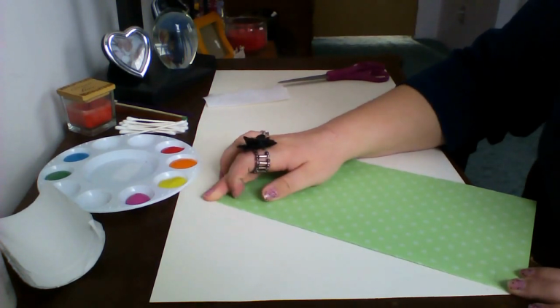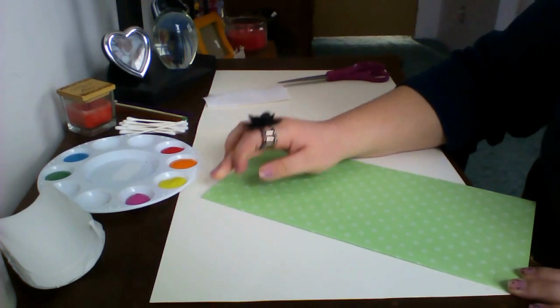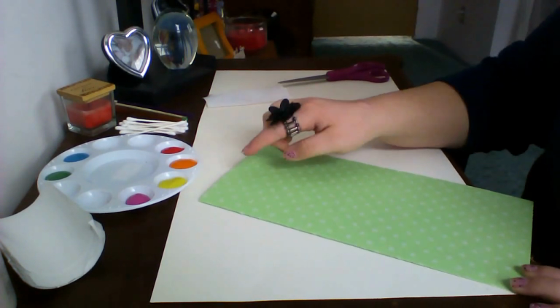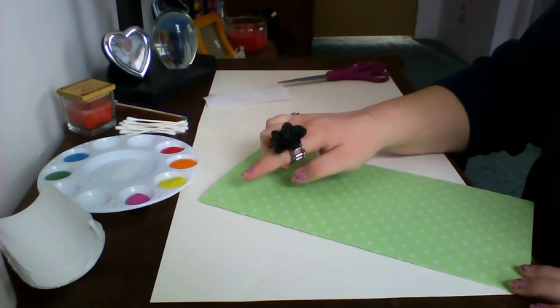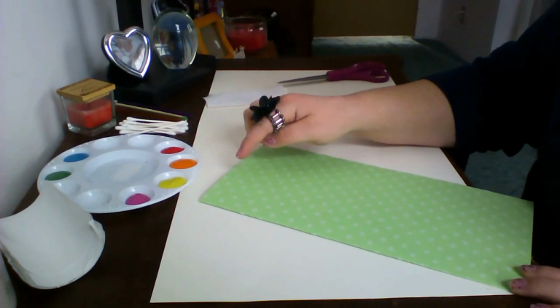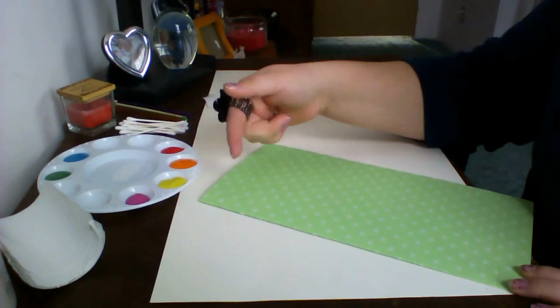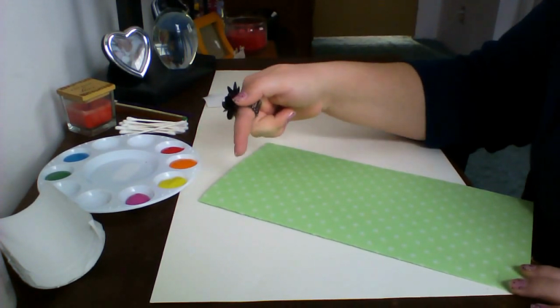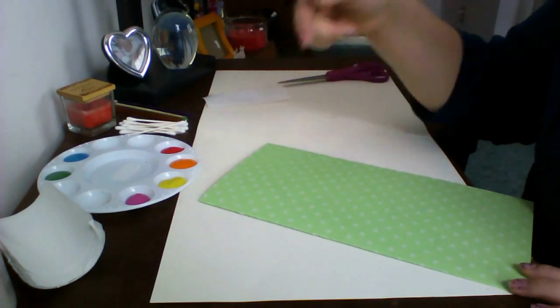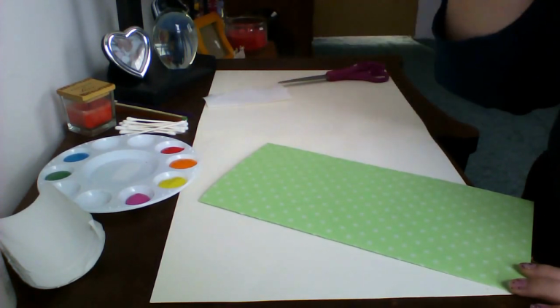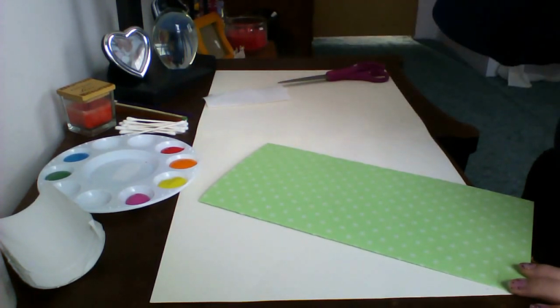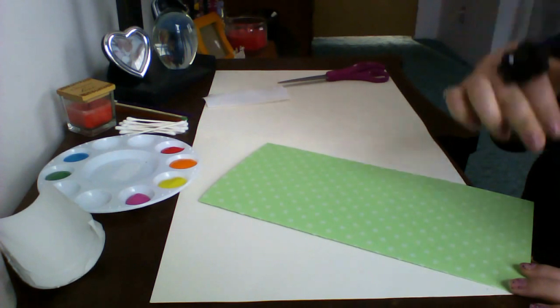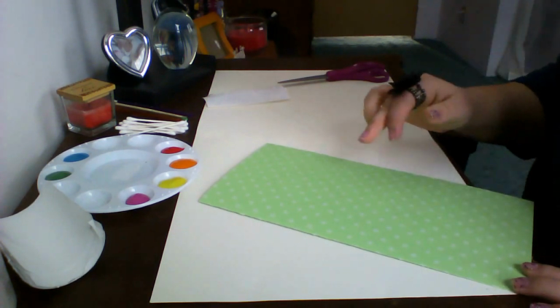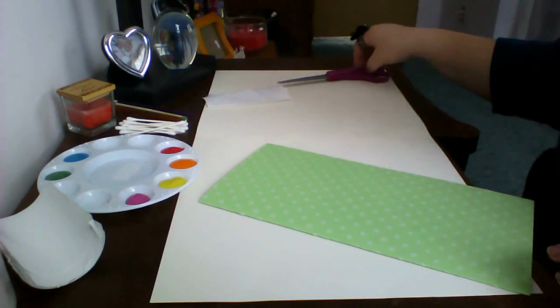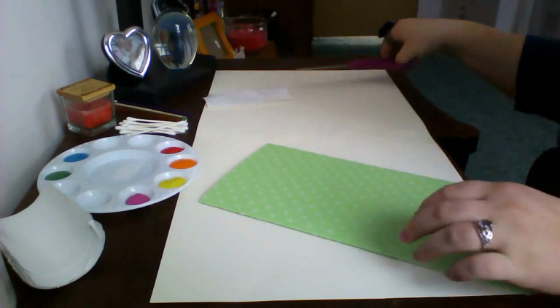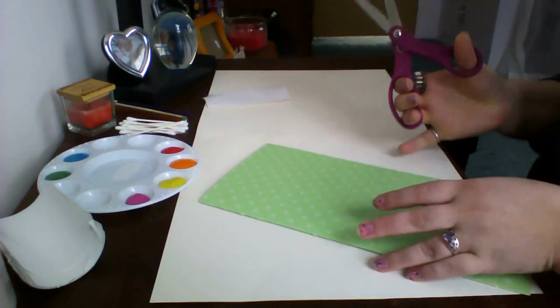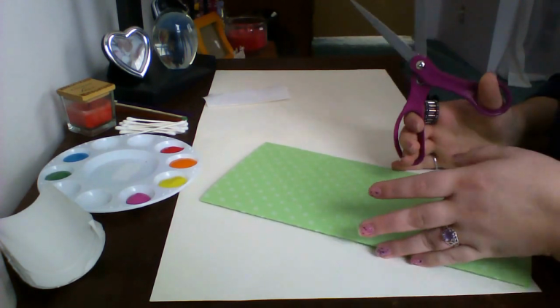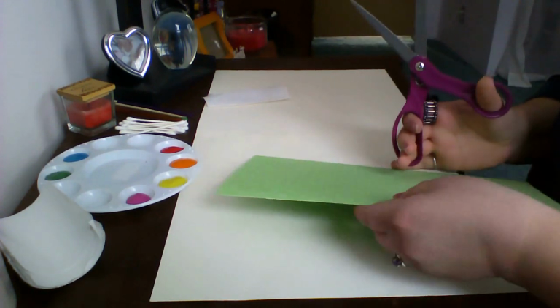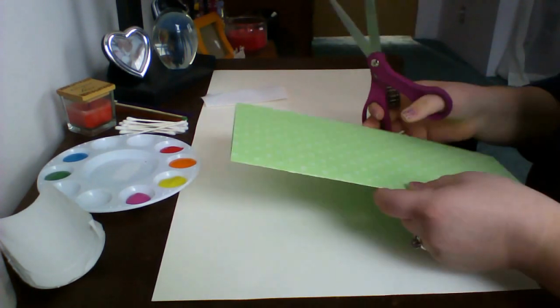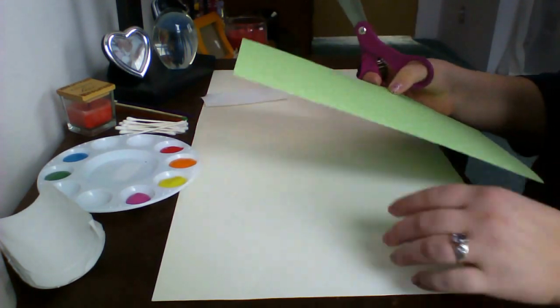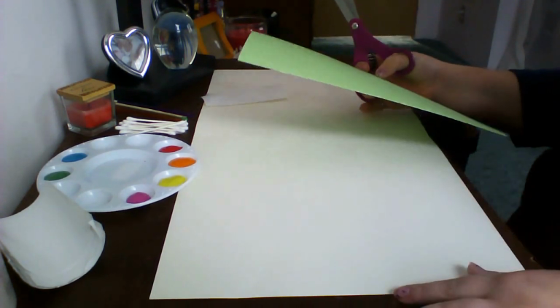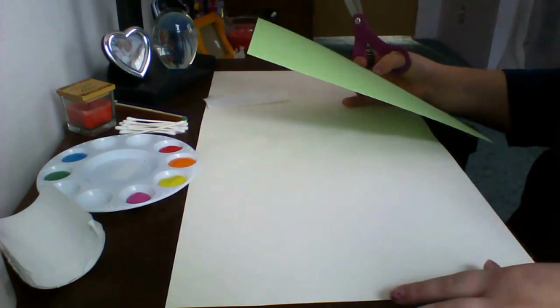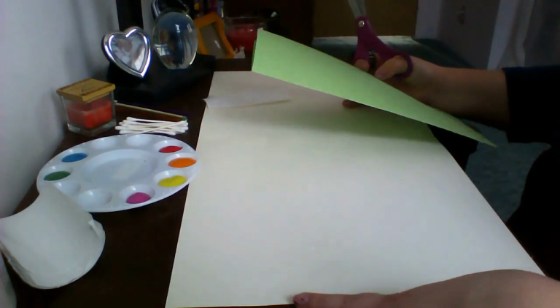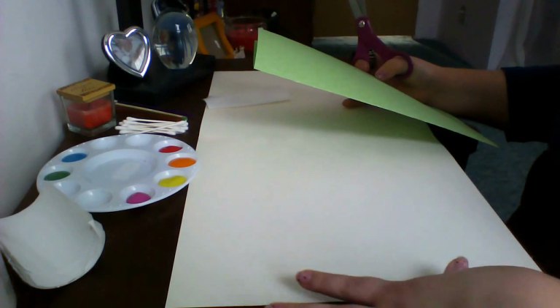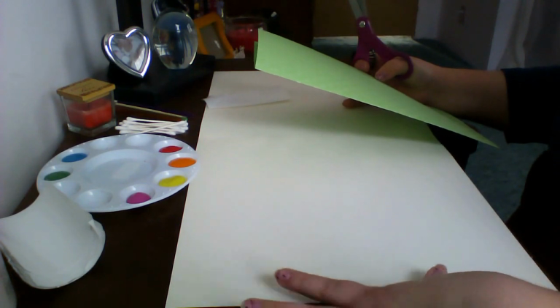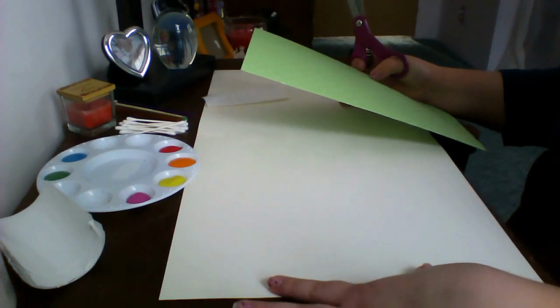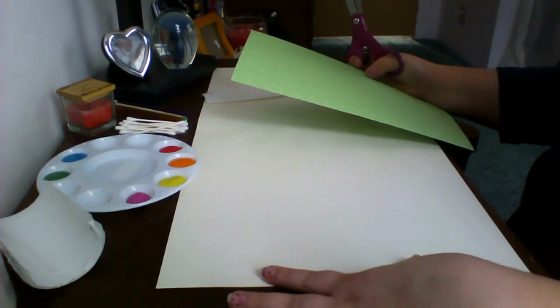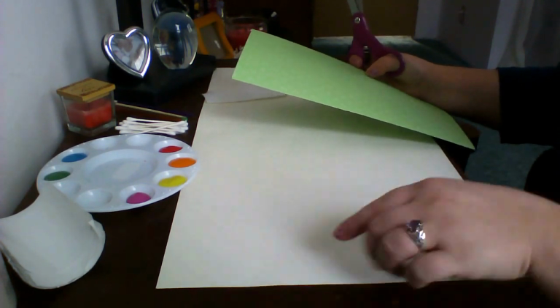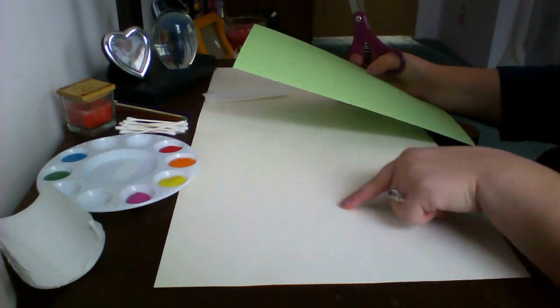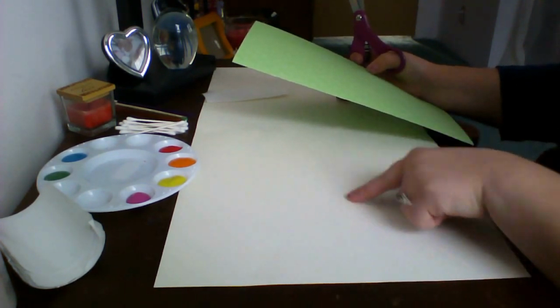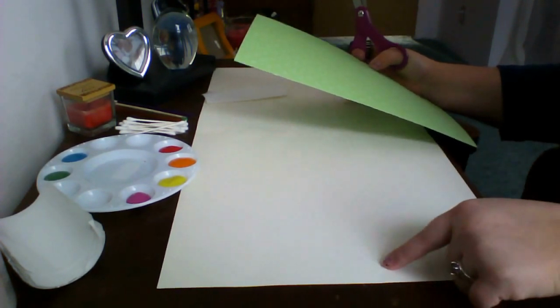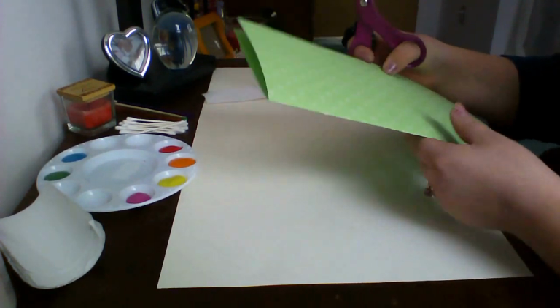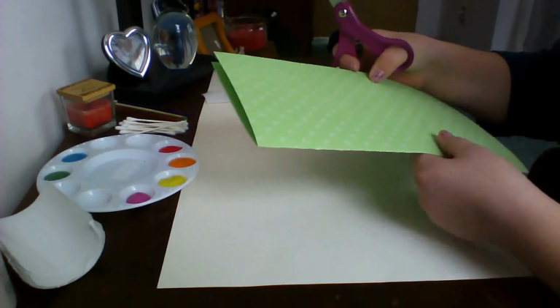I drew a kind of a vase shape, and we're going to be cutting that out and gluing it to the bottom part of our white paper.